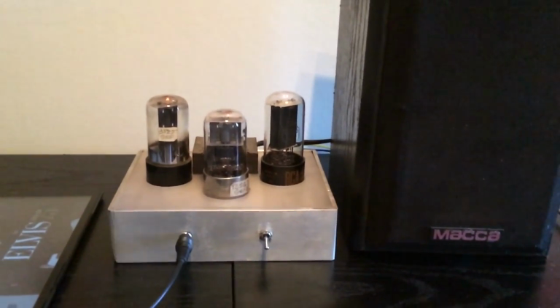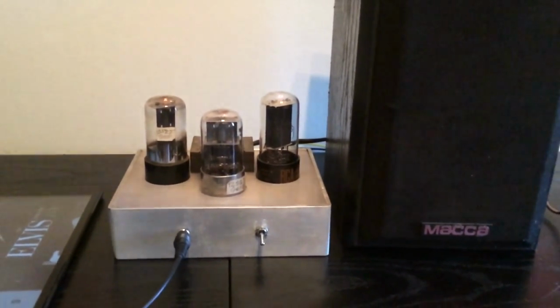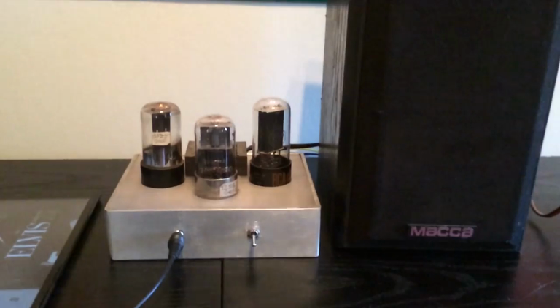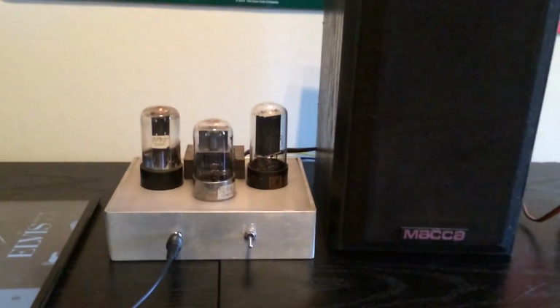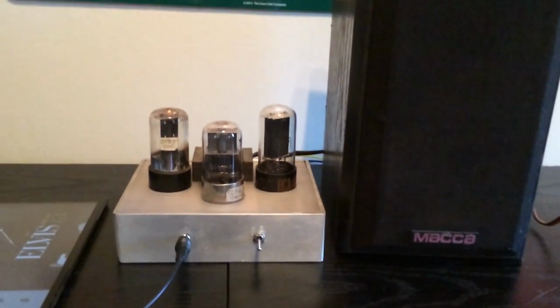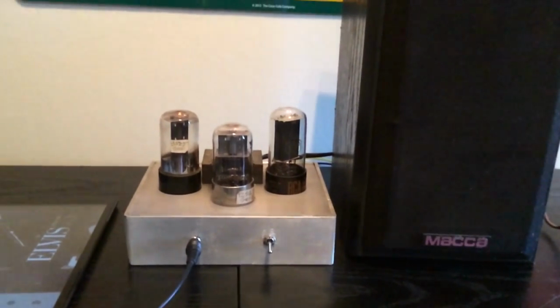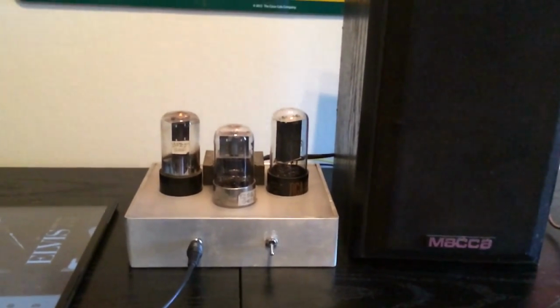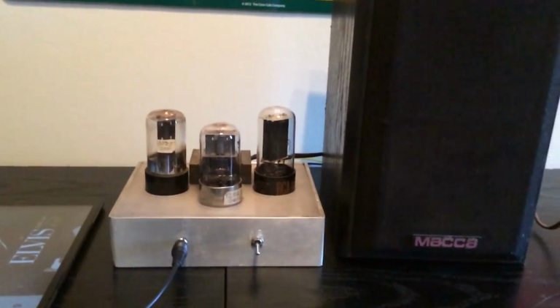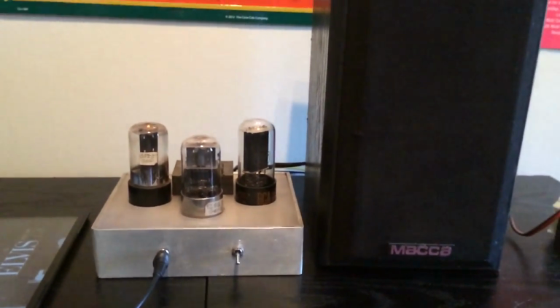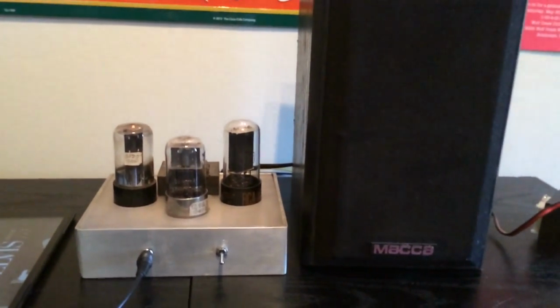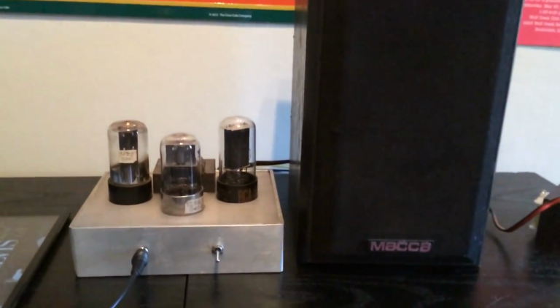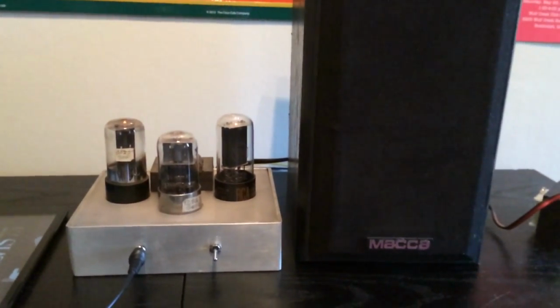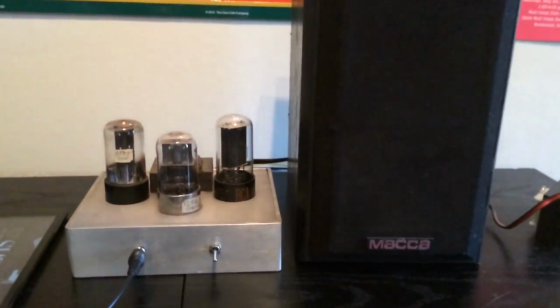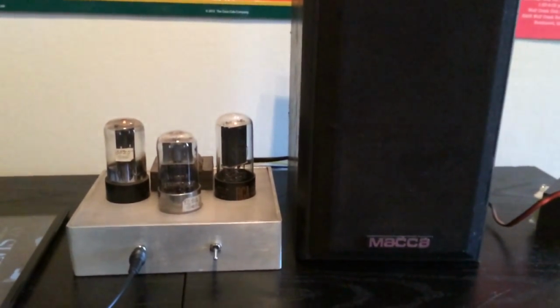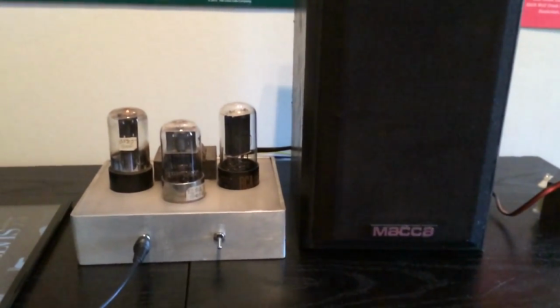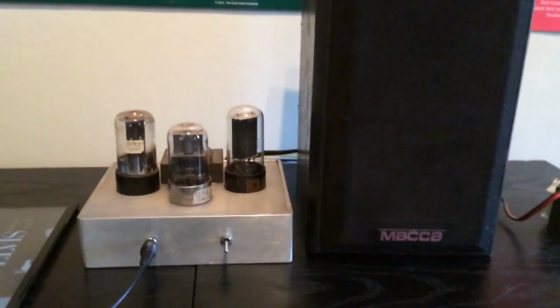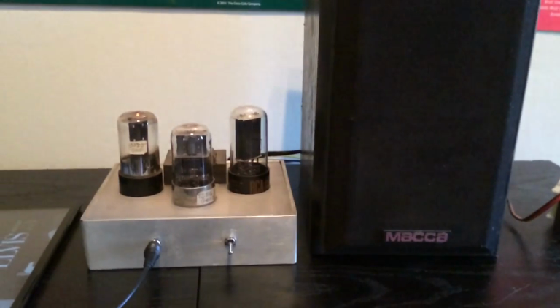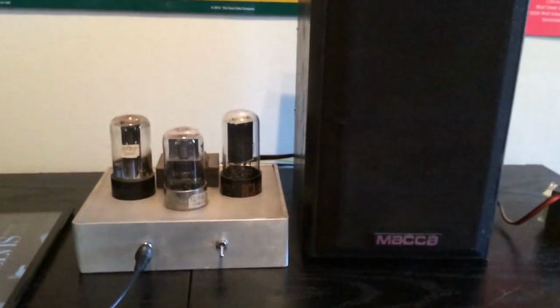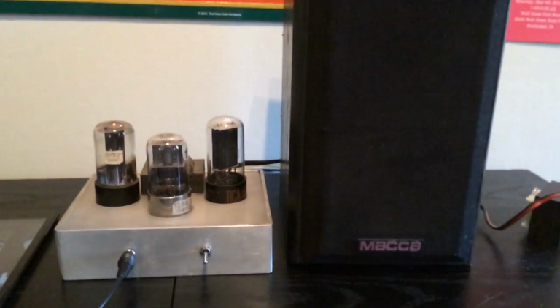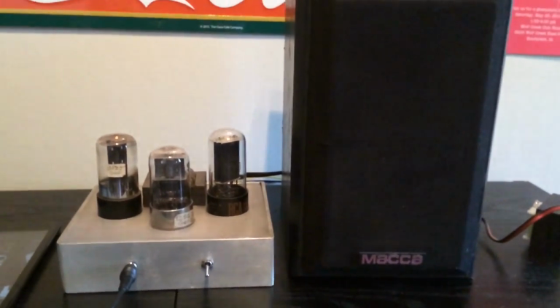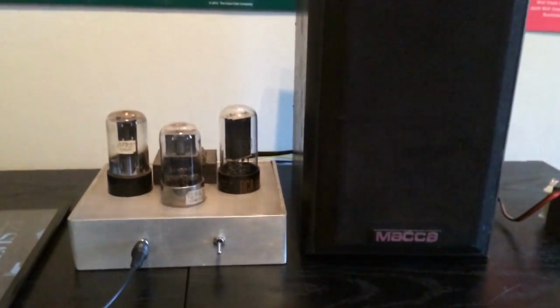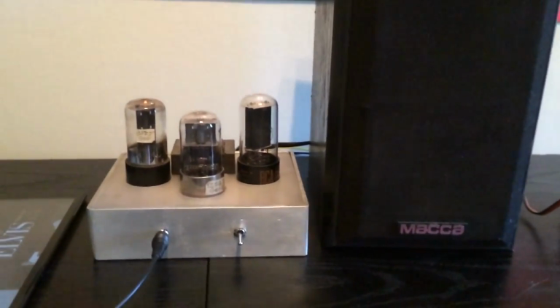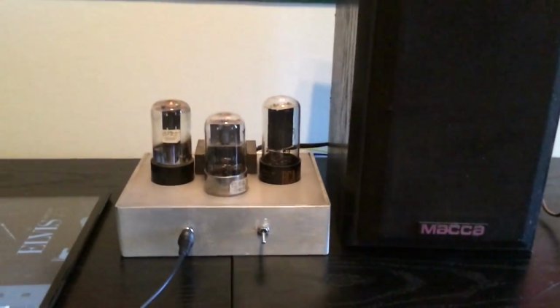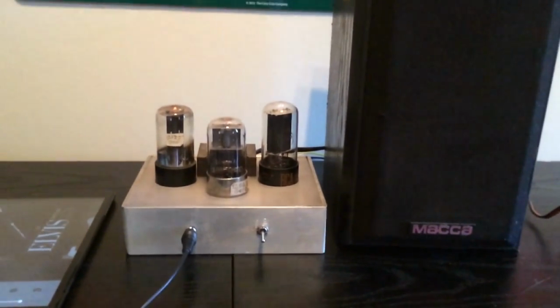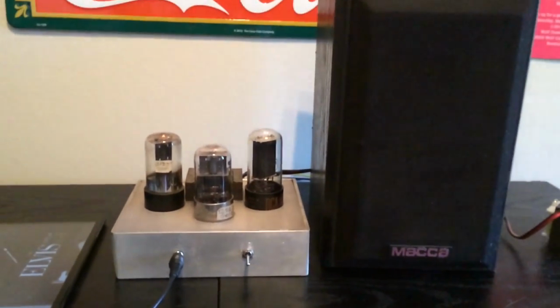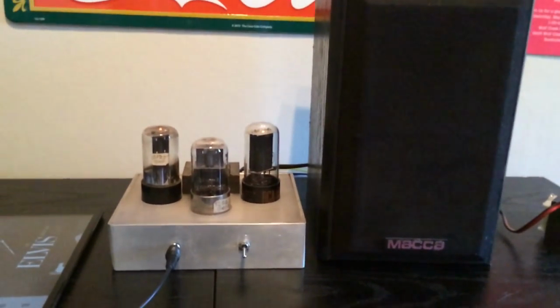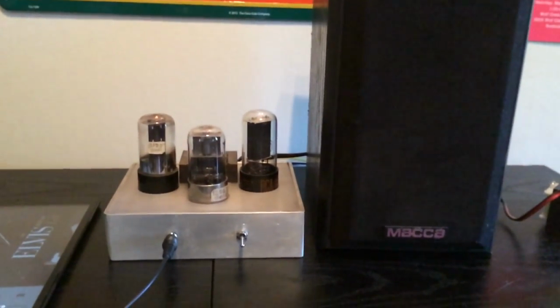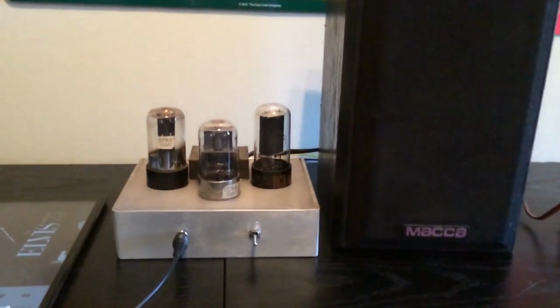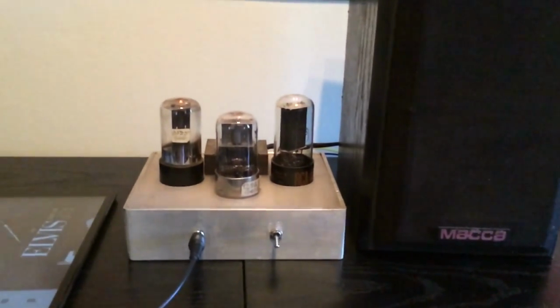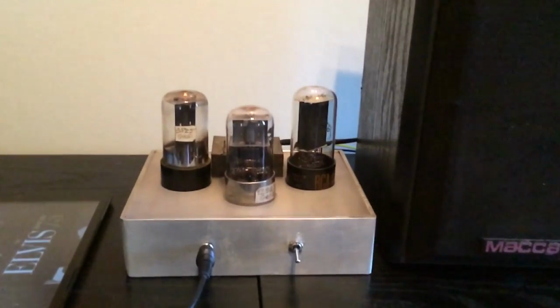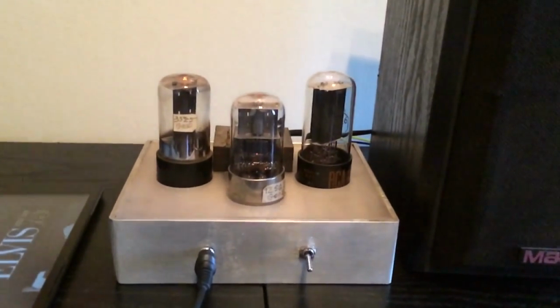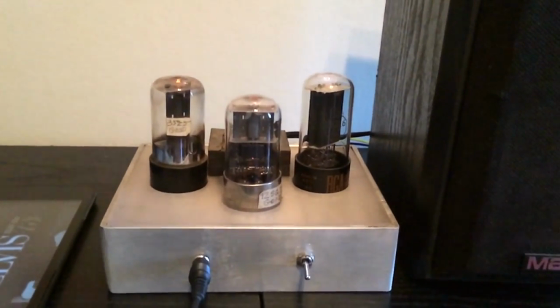If I get everything correctly set up and probably get some more capacitors to filter out the hum, it would probably be better. But for now it works. So there's the small amplifier — that's all right.